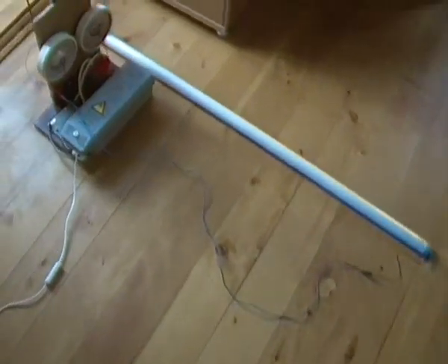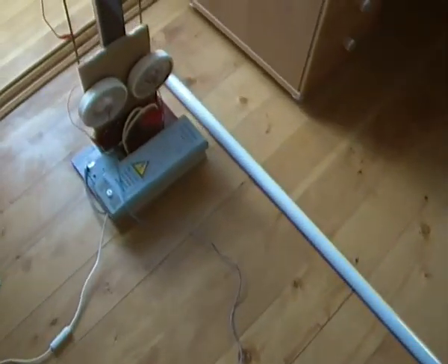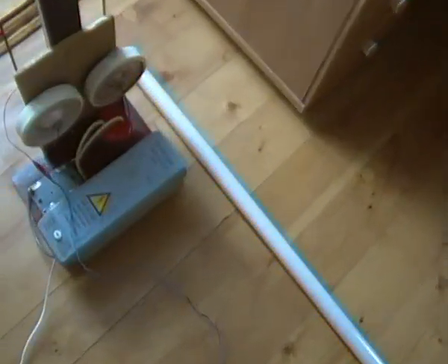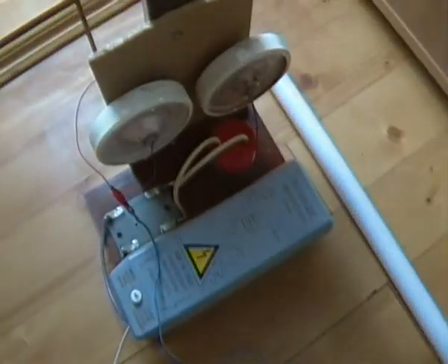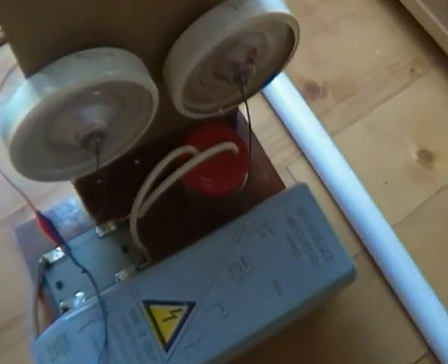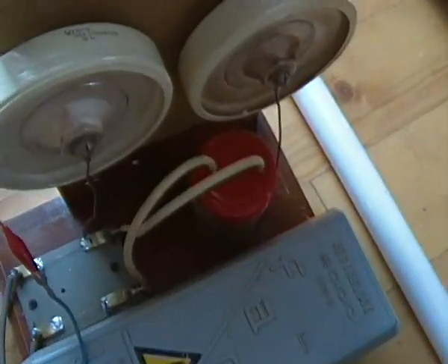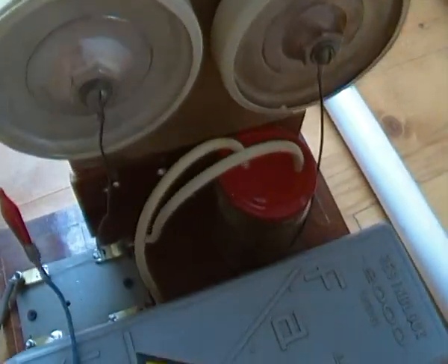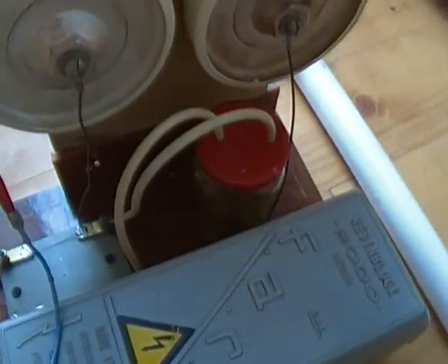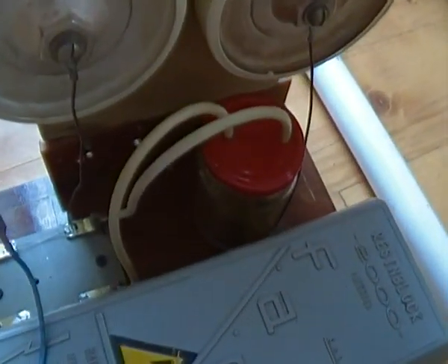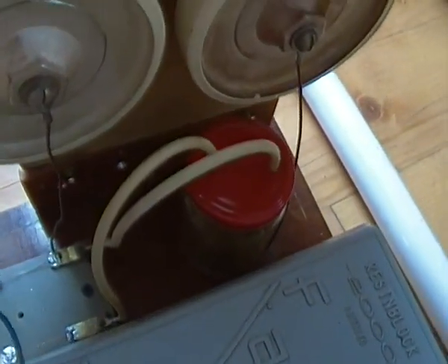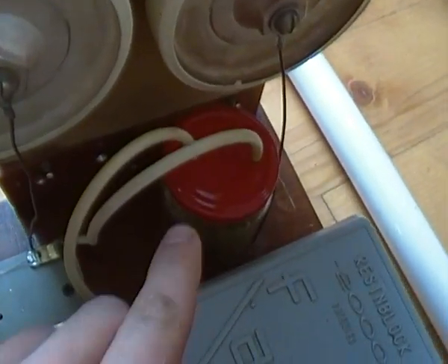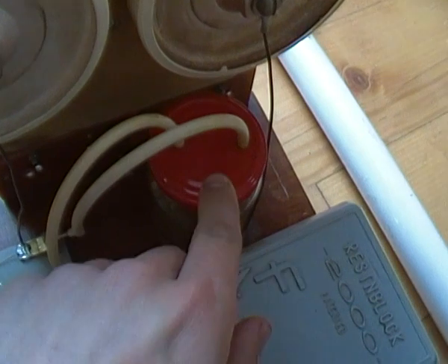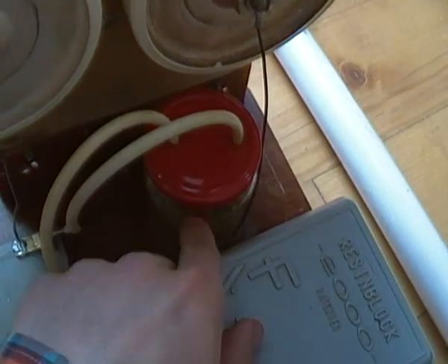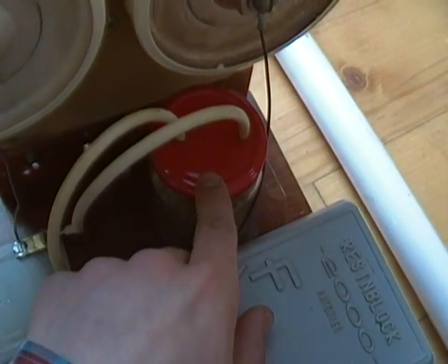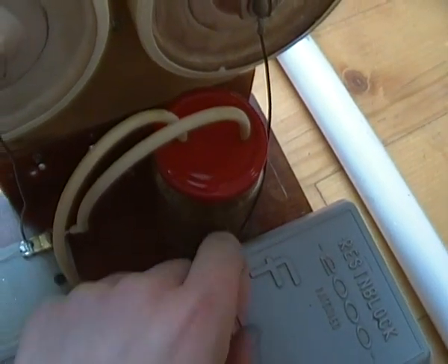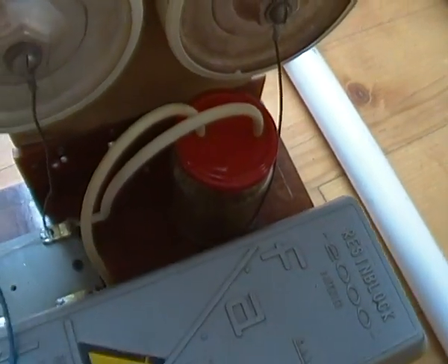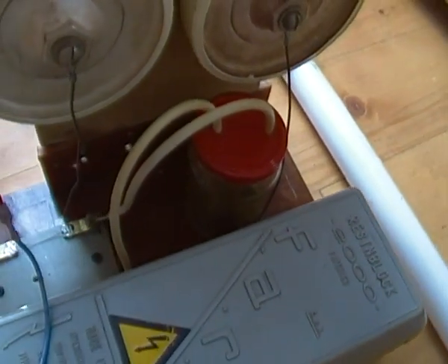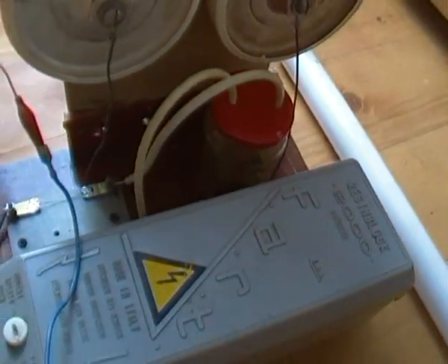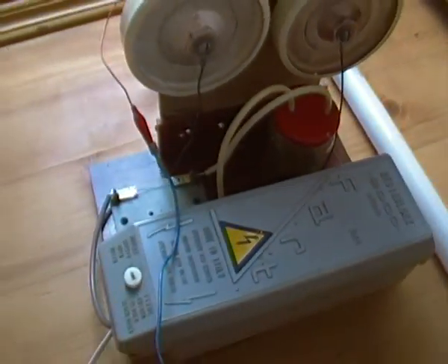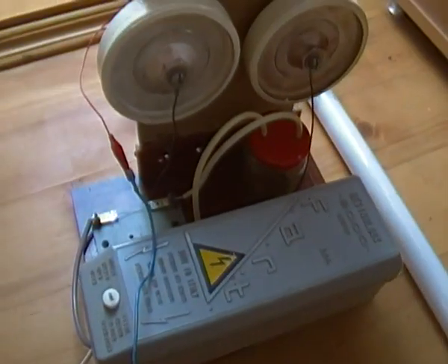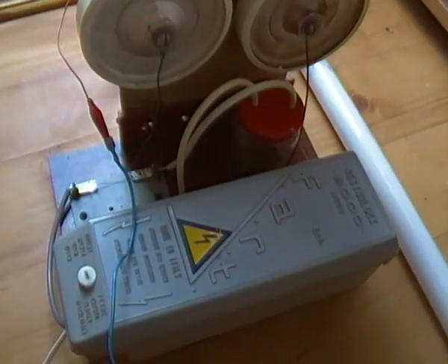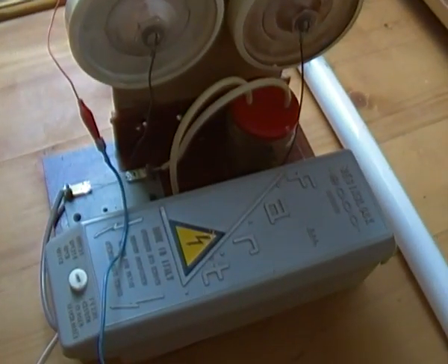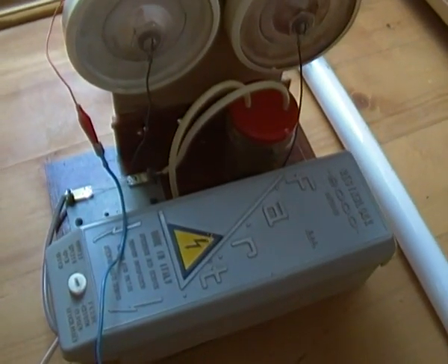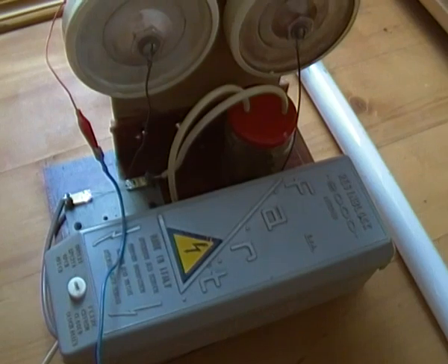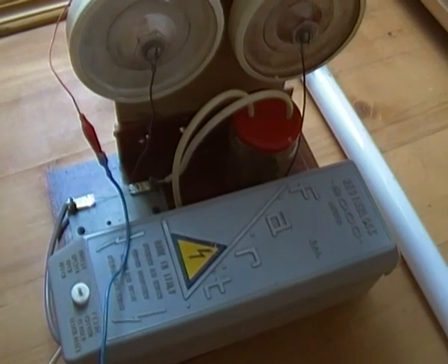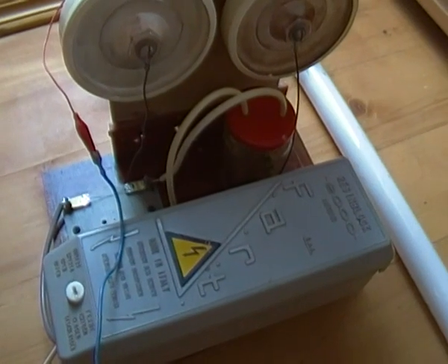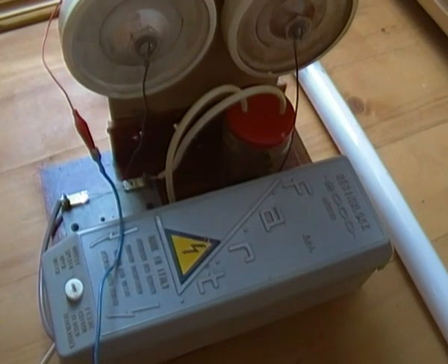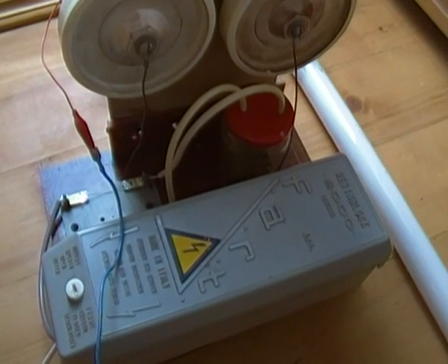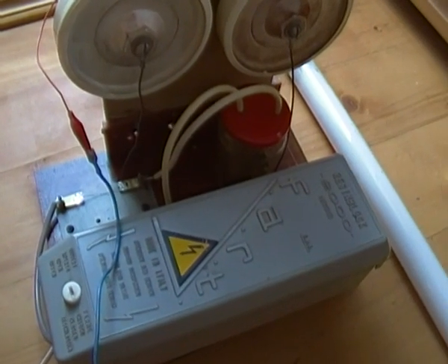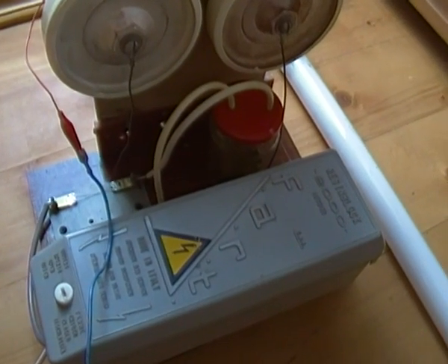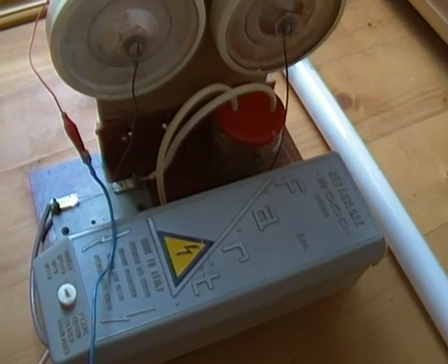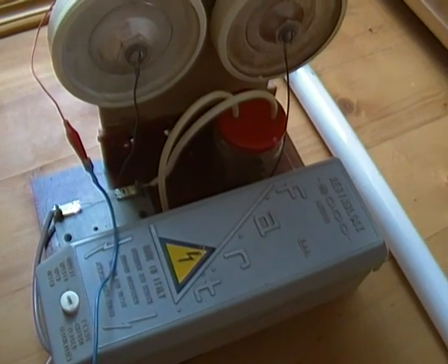The first thing I've decided to do is to optimize the spark gap. It's placed in this bottle and now it has the maximal distance between the electrodes, amounting to nearly 9 mm.